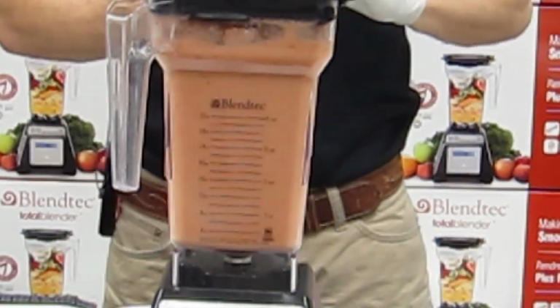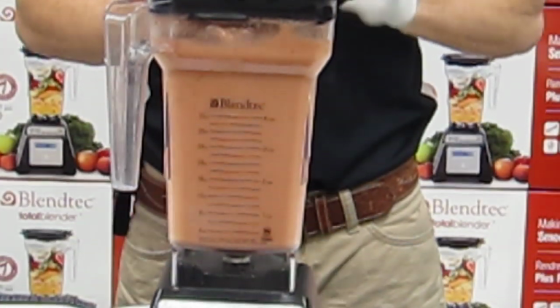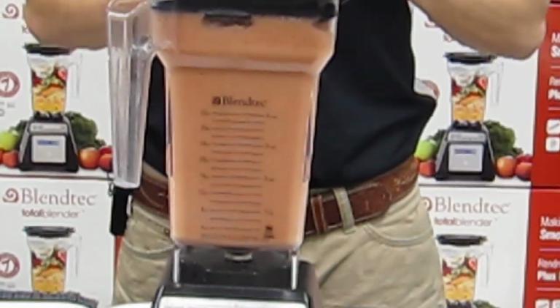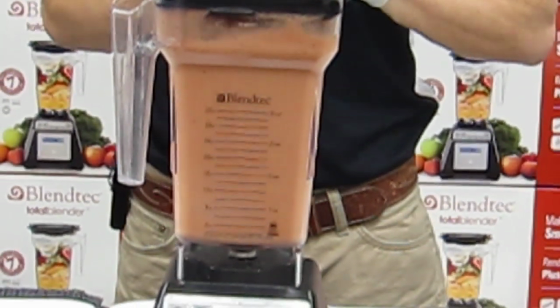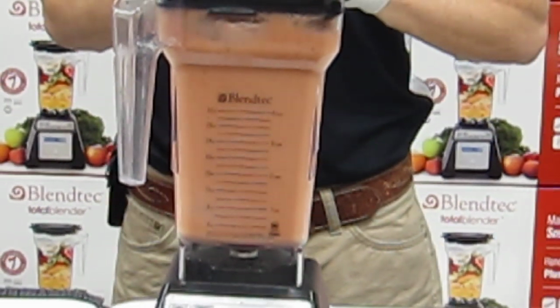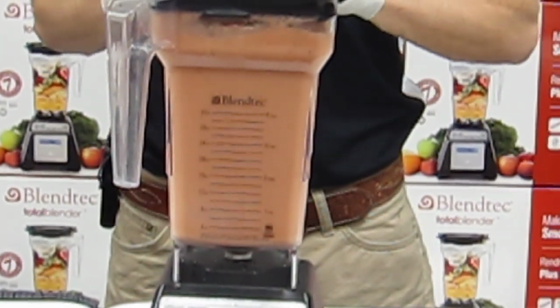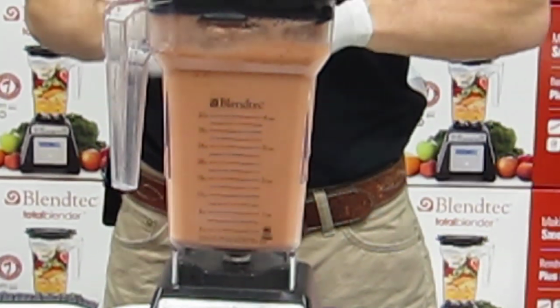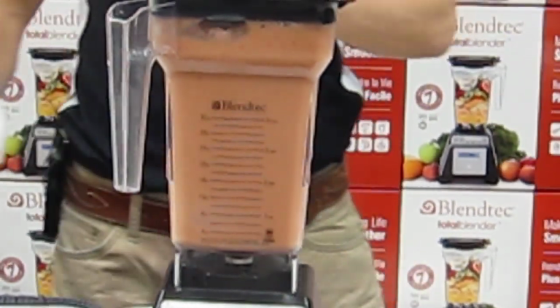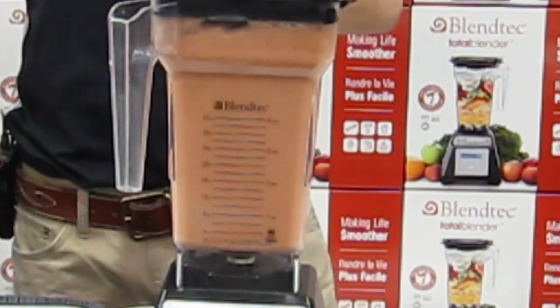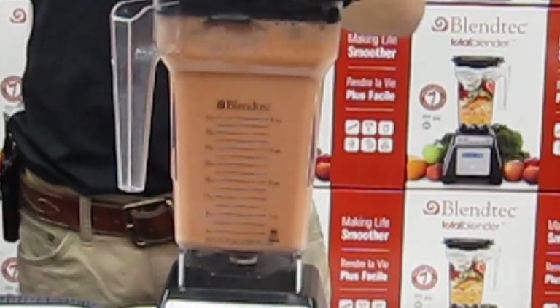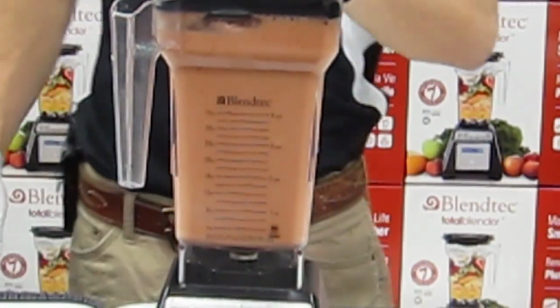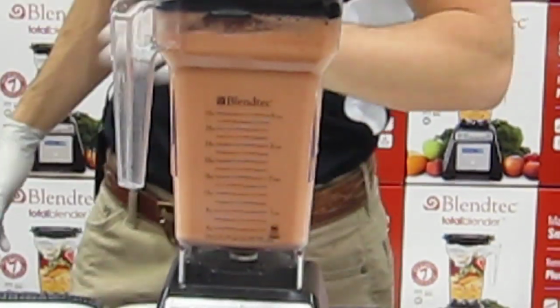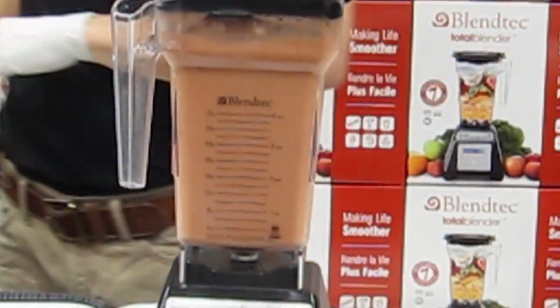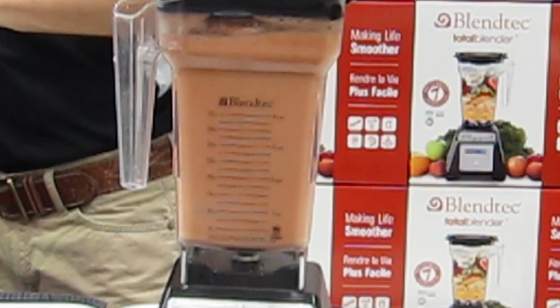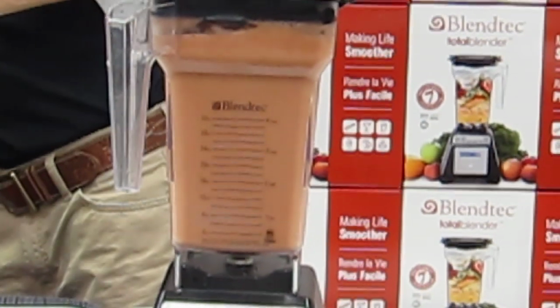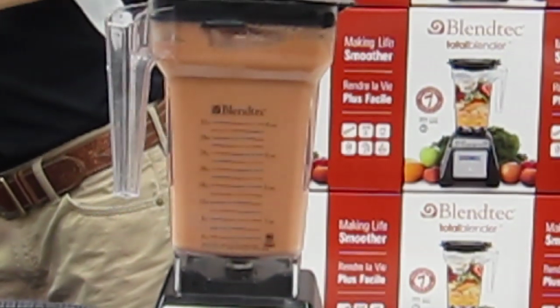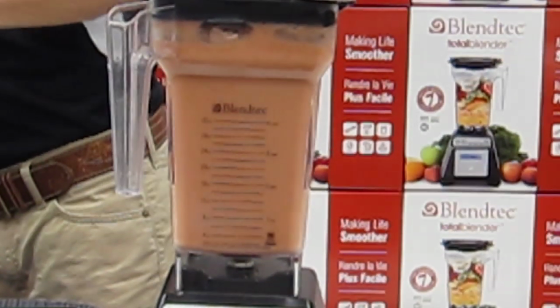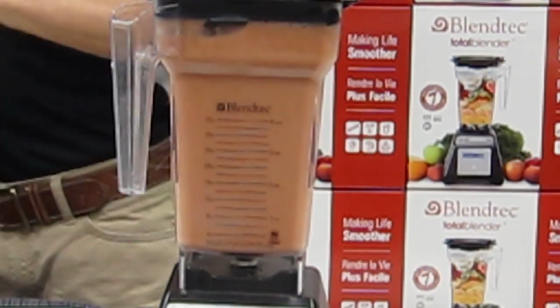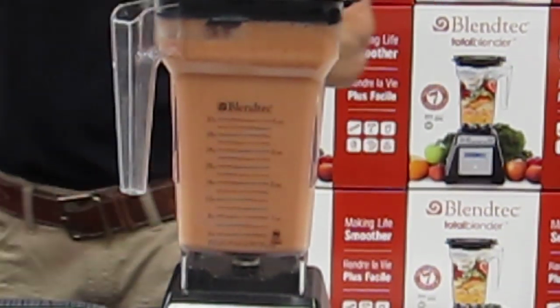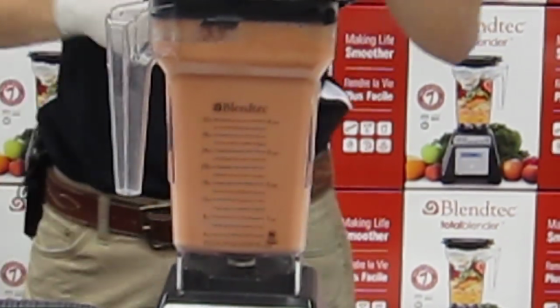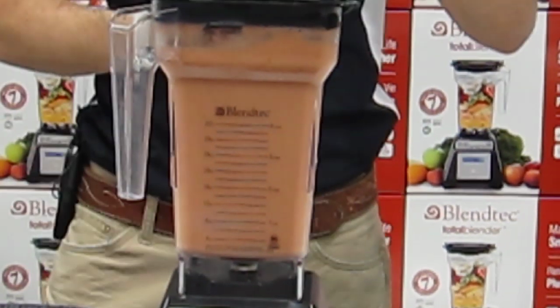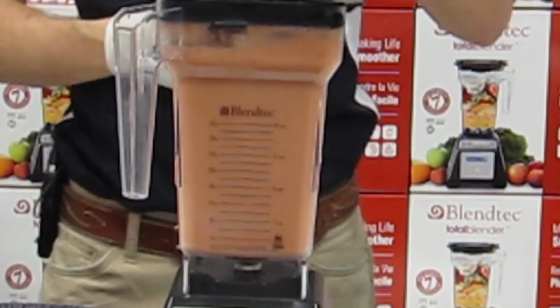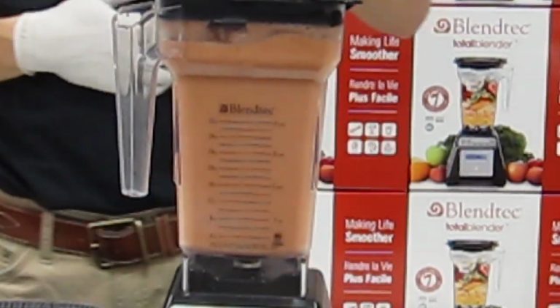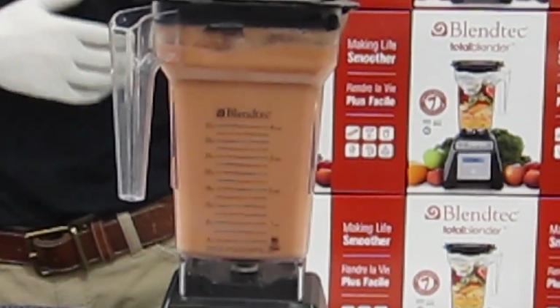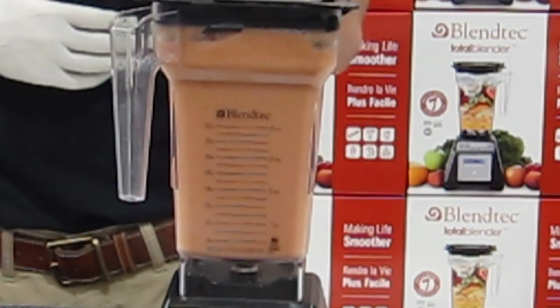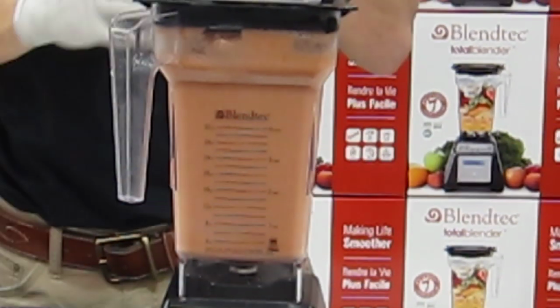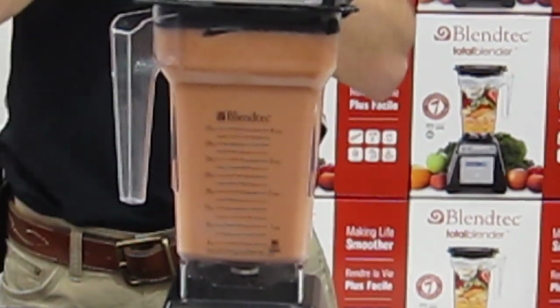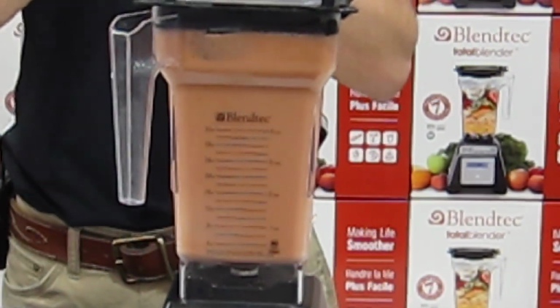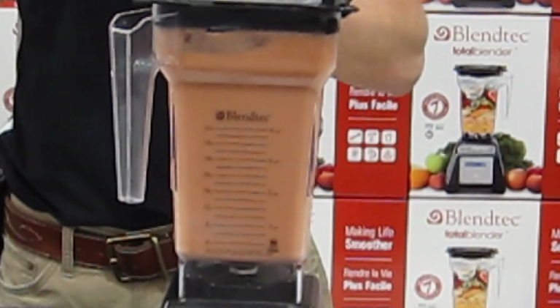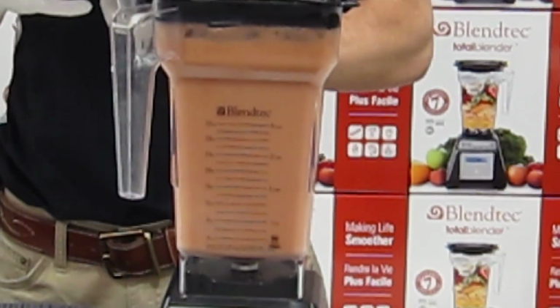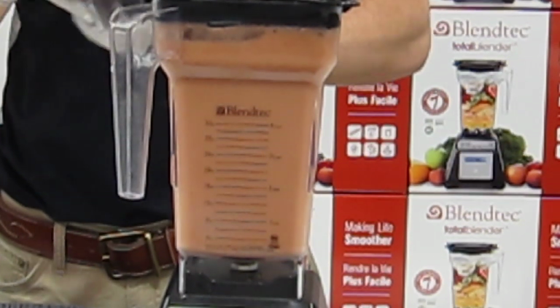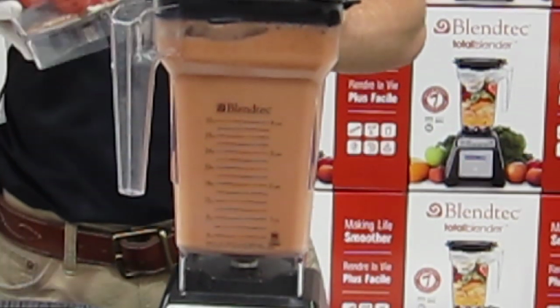On the inside of those jars at top speed, those speeds allow our machine to take raw vegetables just like this and in 90 seconds, using the friction of the blade, cook those vegetables into a nice hot soup.